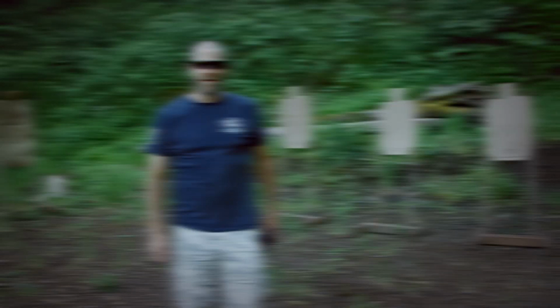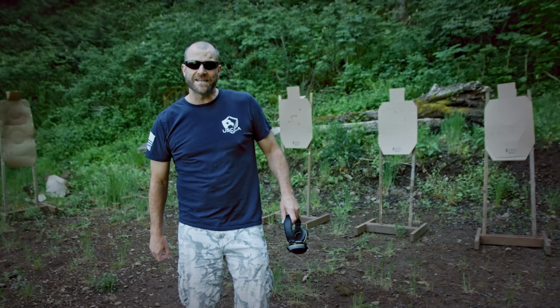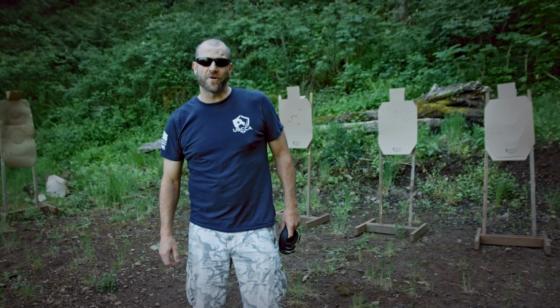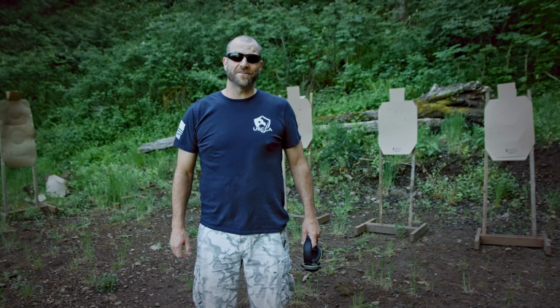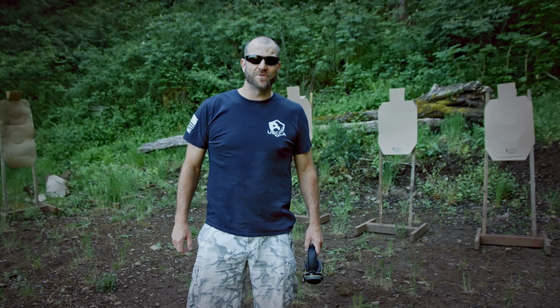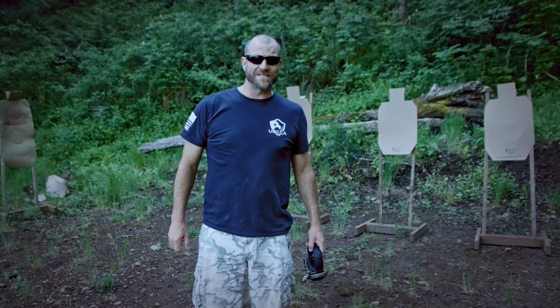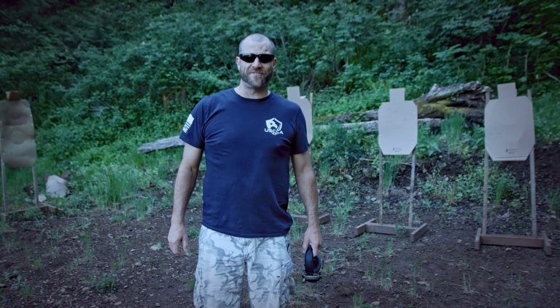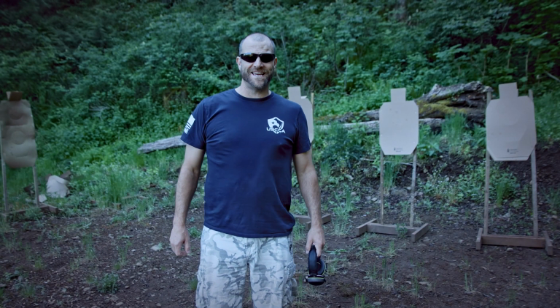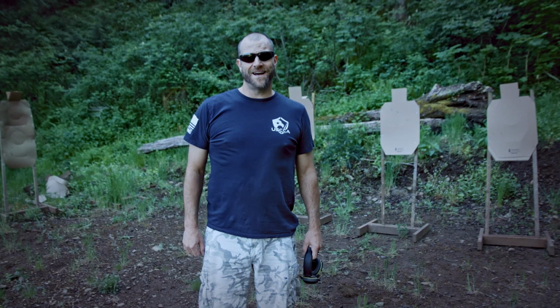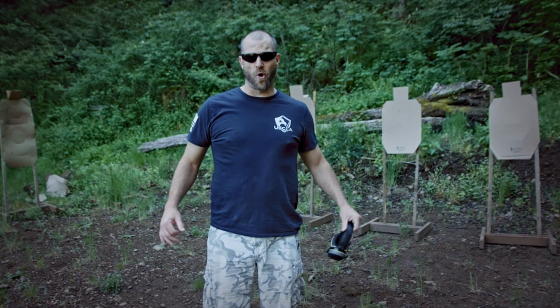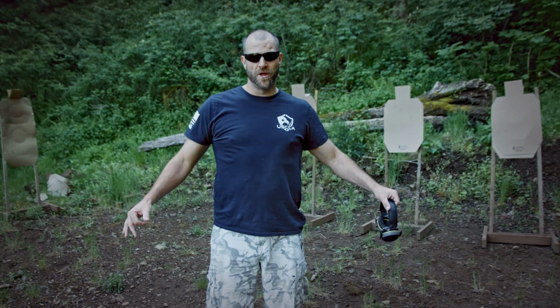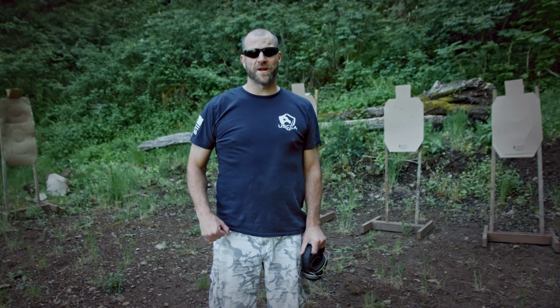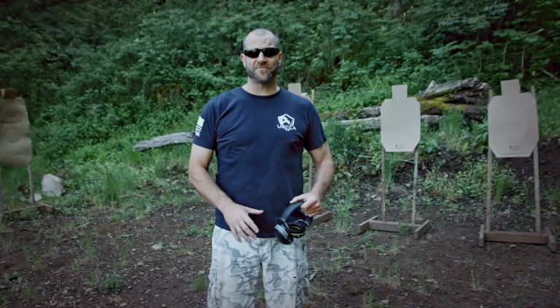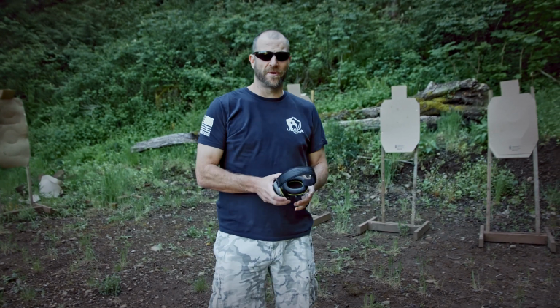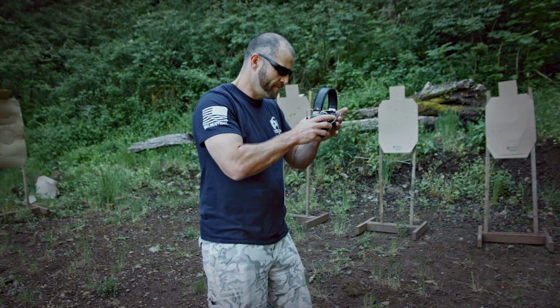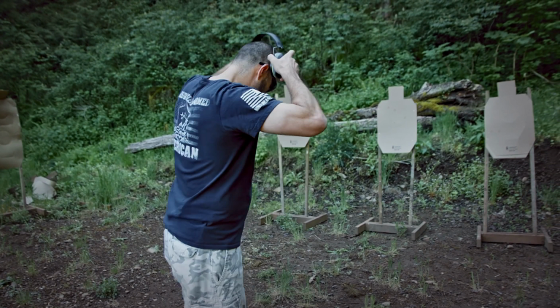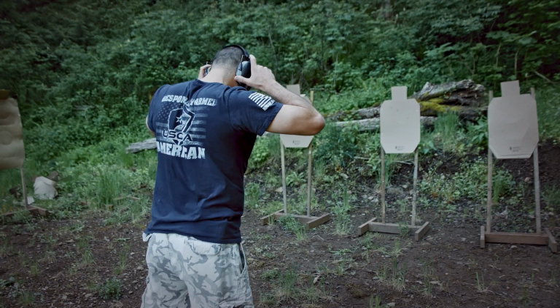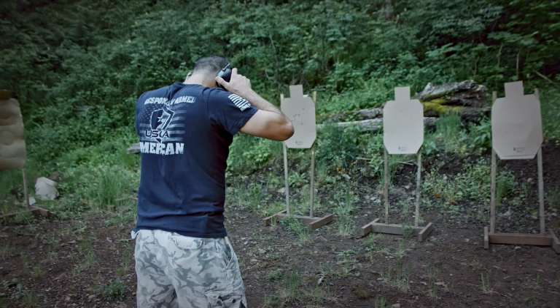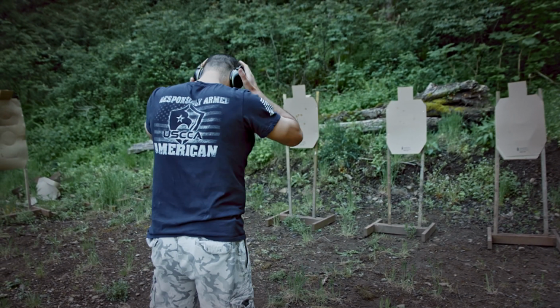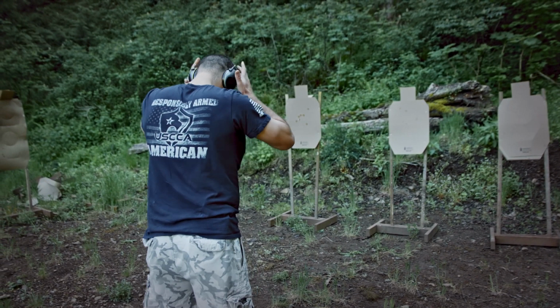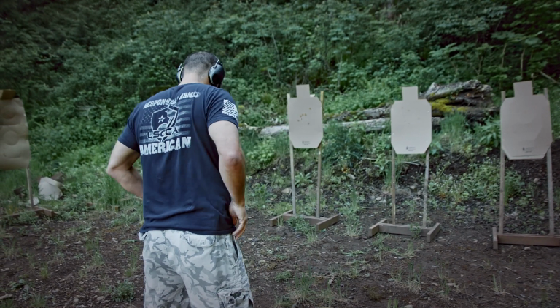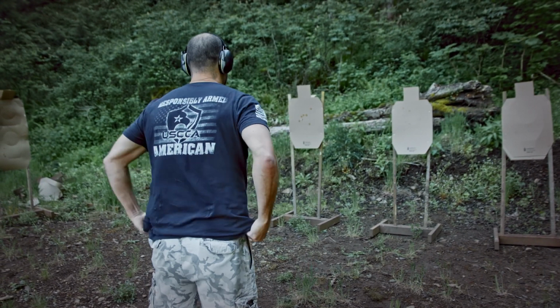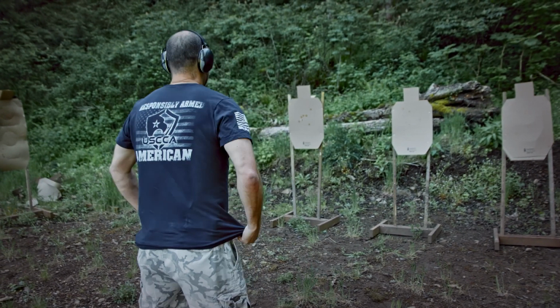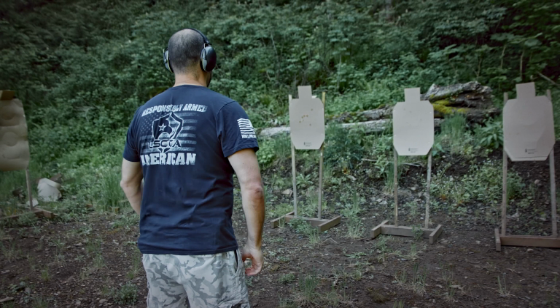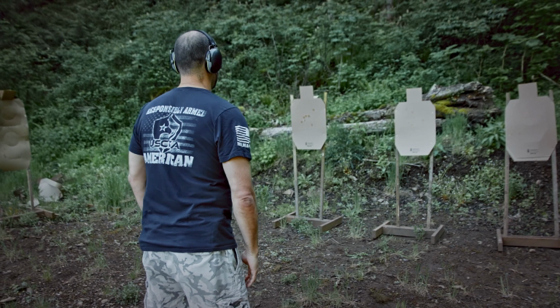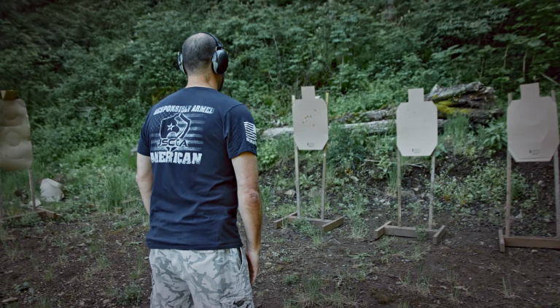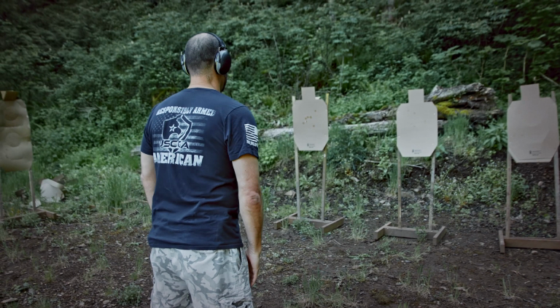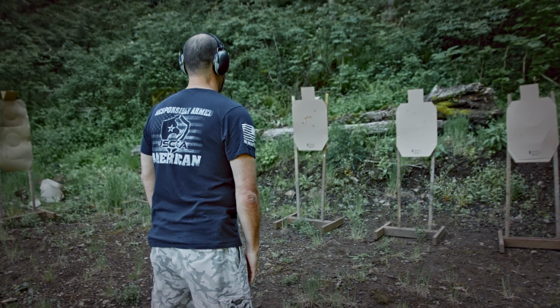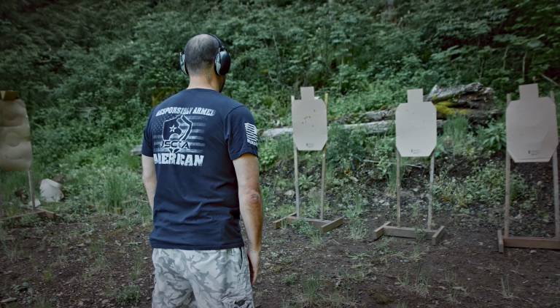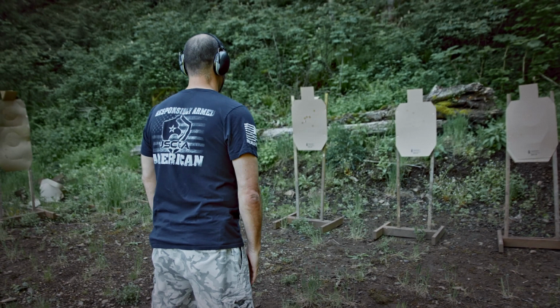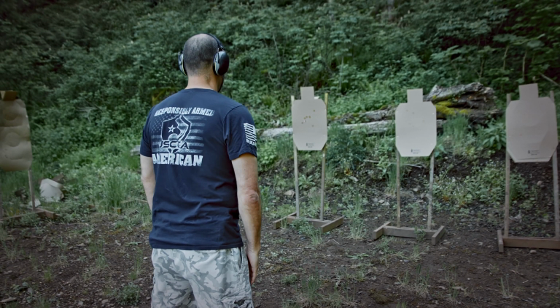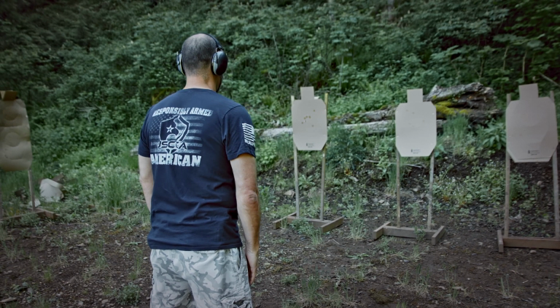Hey guys, out here on the range getting ready to shoot the El Presidente drill. We're cold — we're gonna get after it. Here we go. Get ready. Stand by.